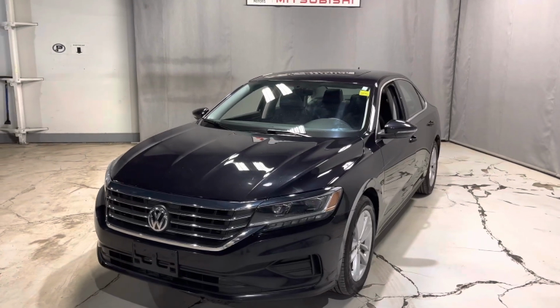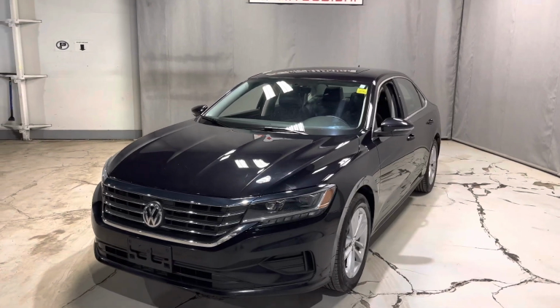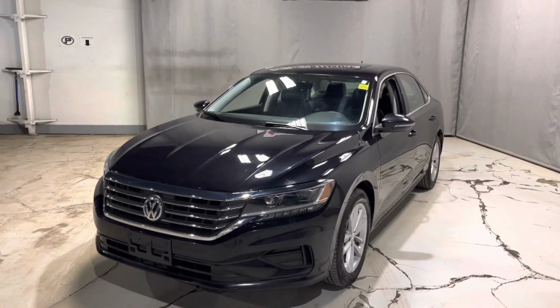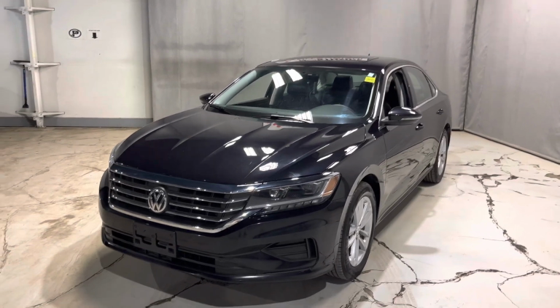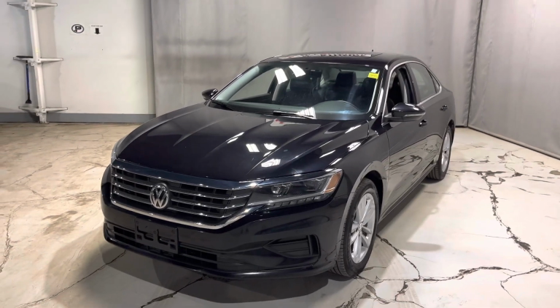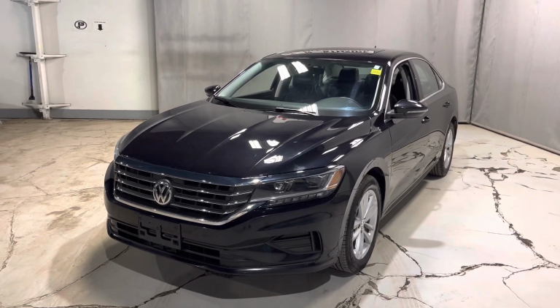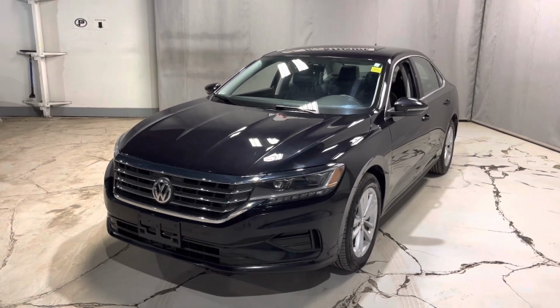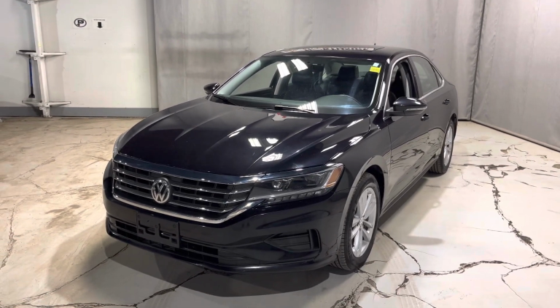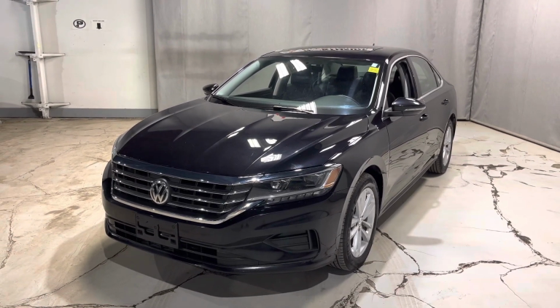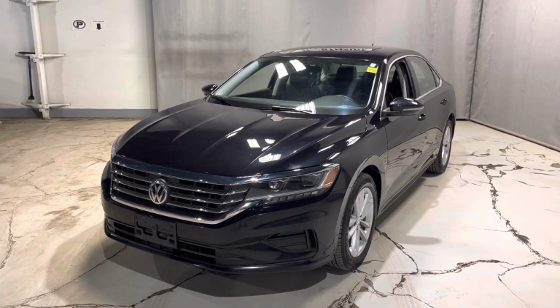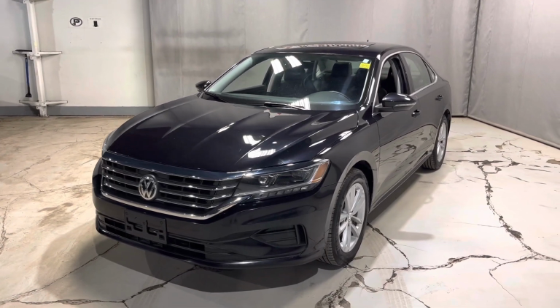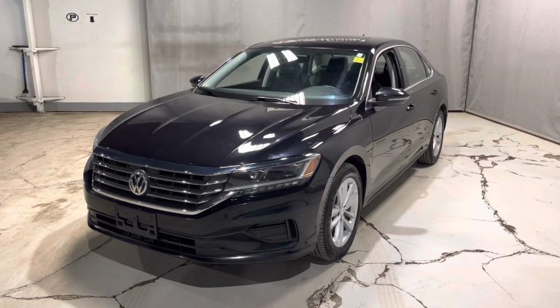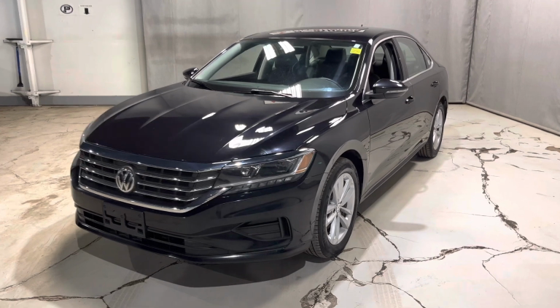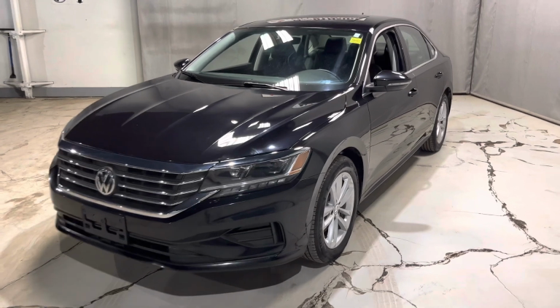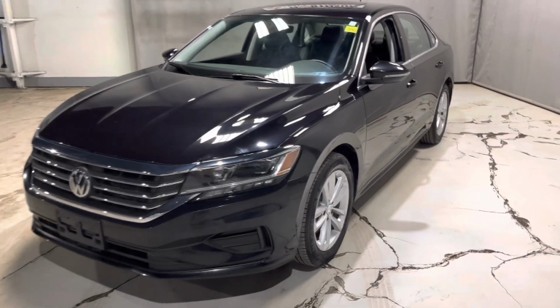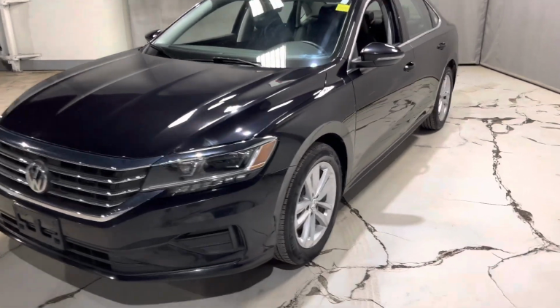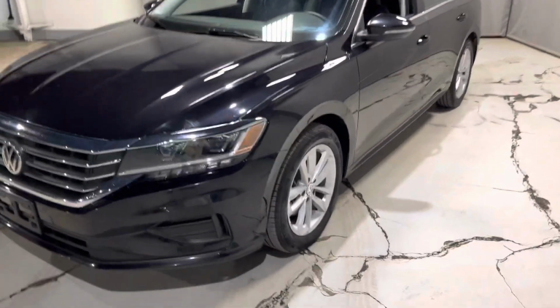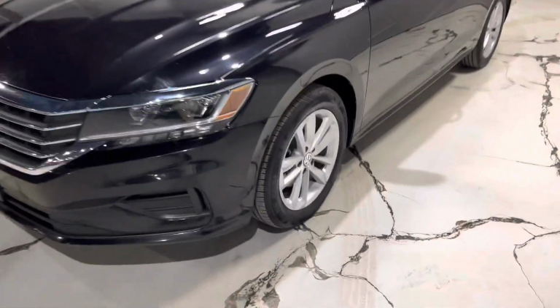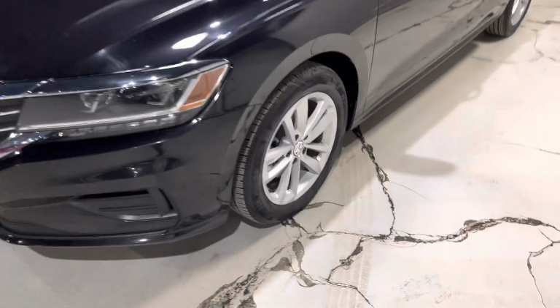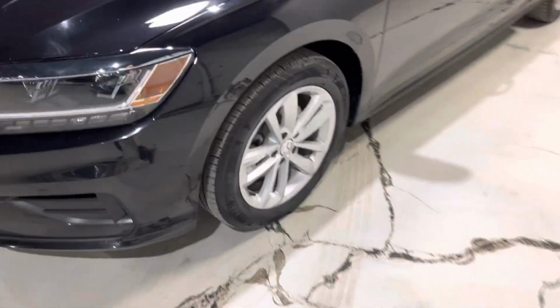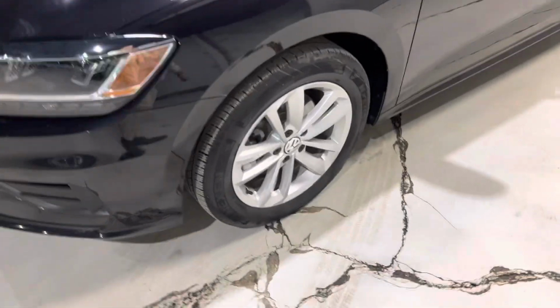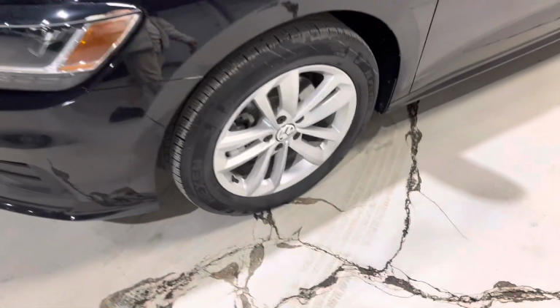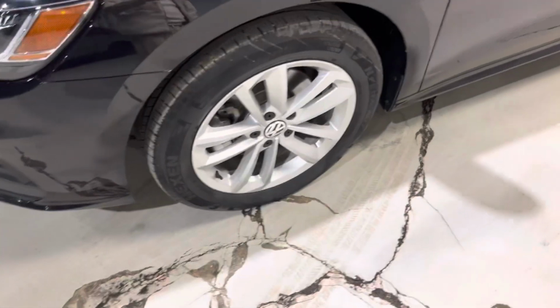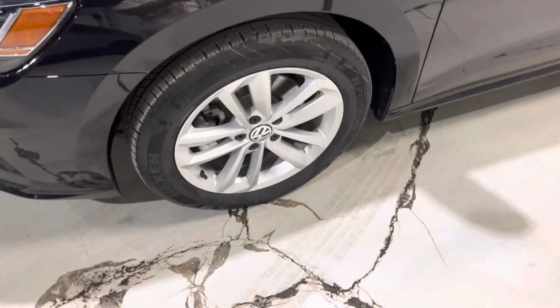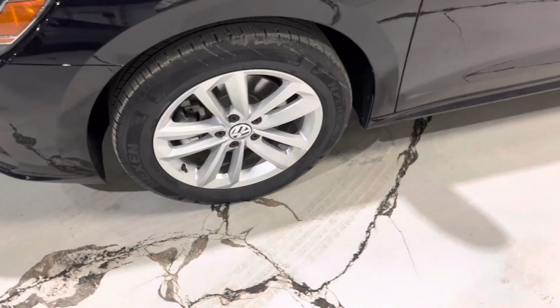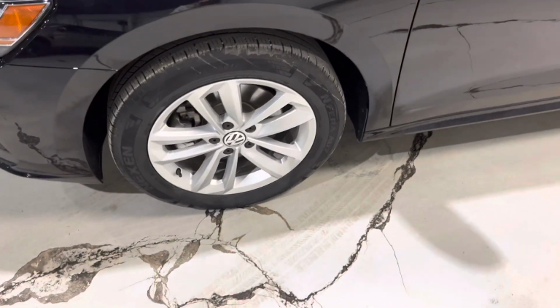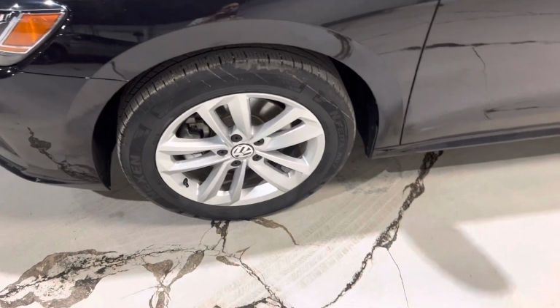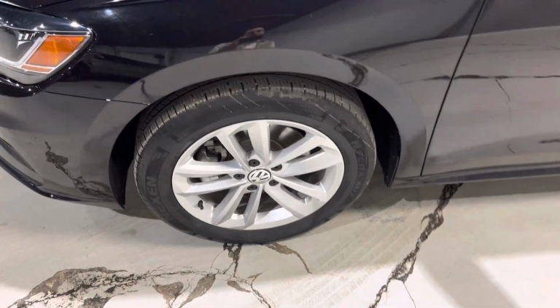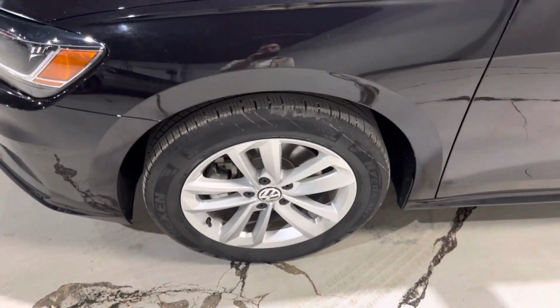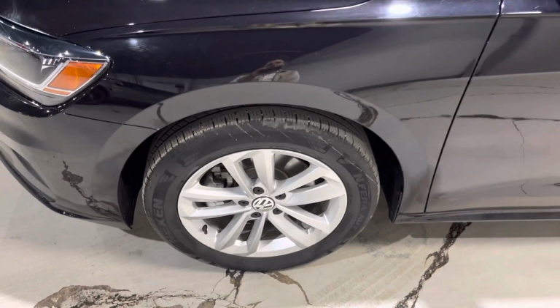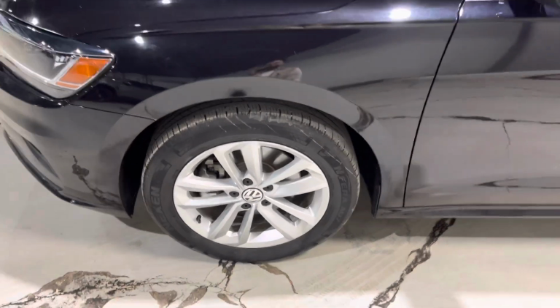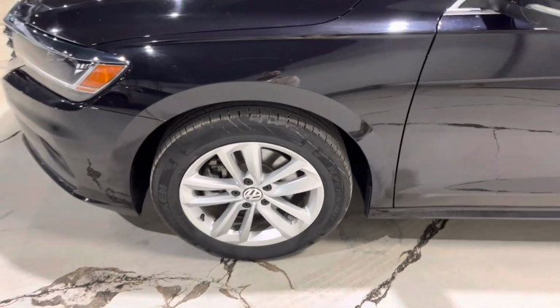Underneath the hood you got your two liter four cylinder engine, so very good for your fuel efficiency. Coming along the side you got the 17 inch alloy rims wrapped around all your all-season tires.